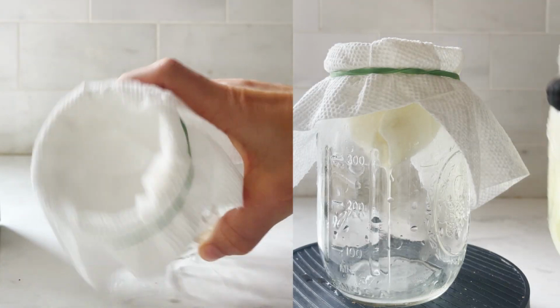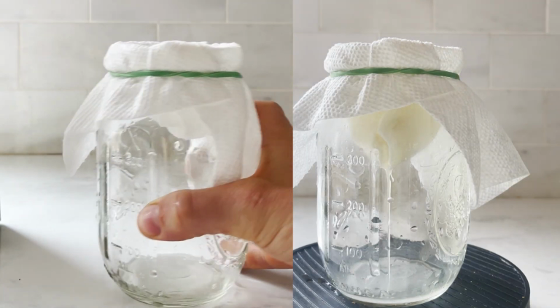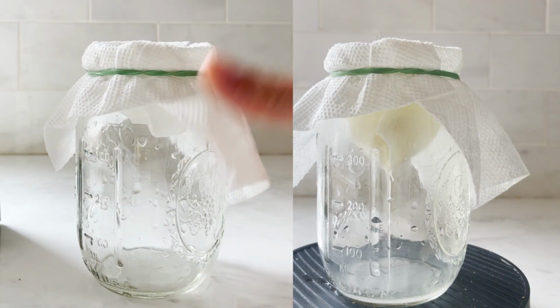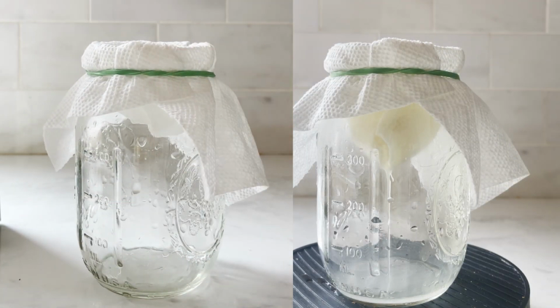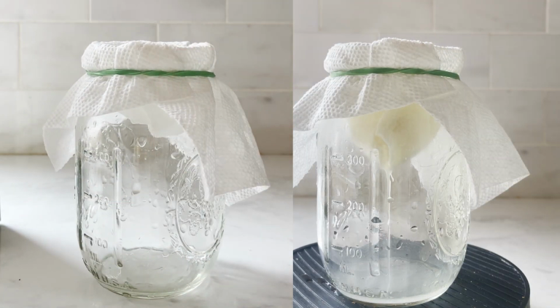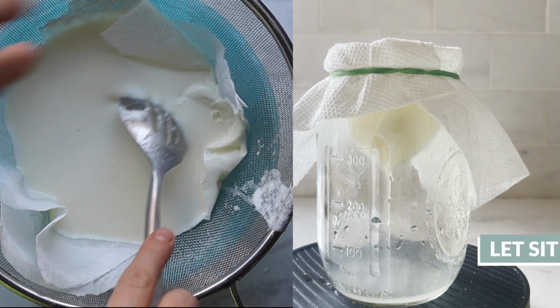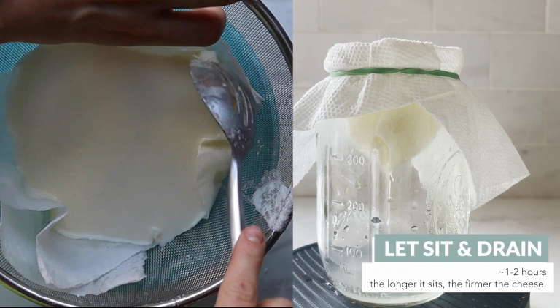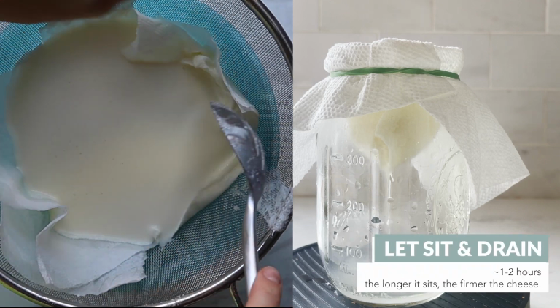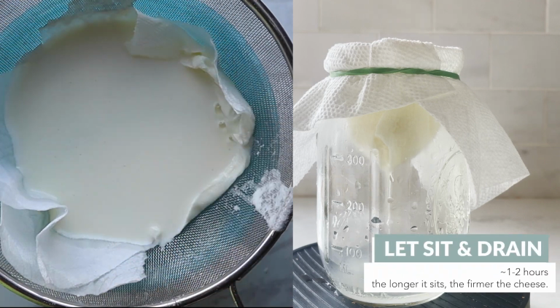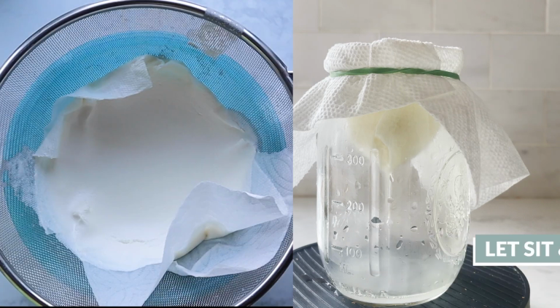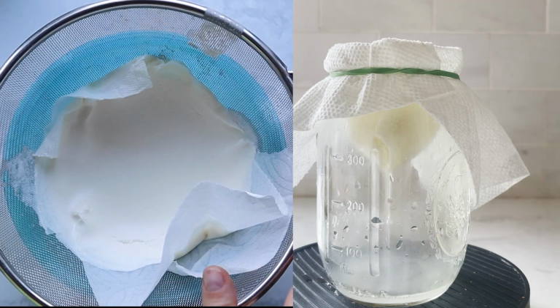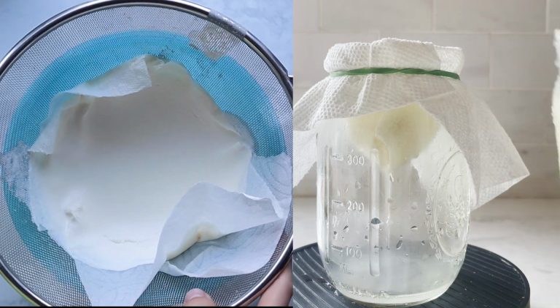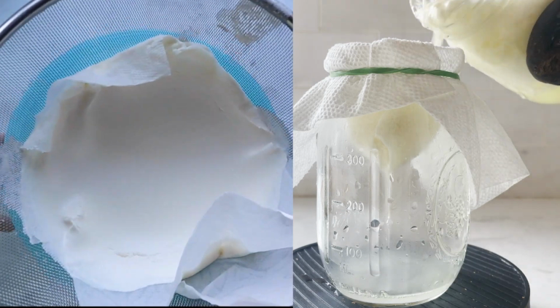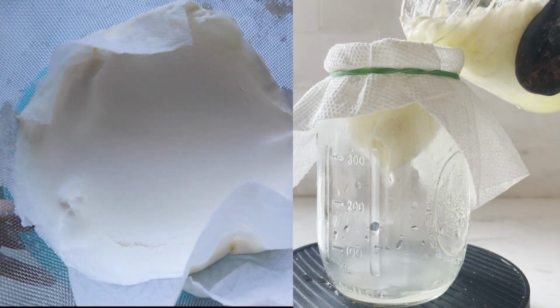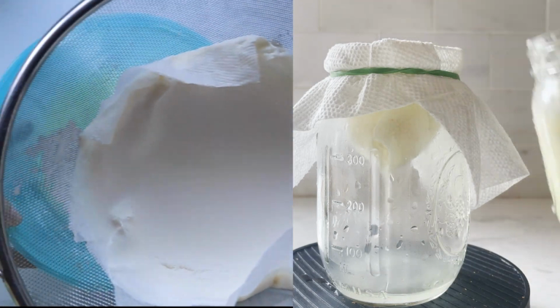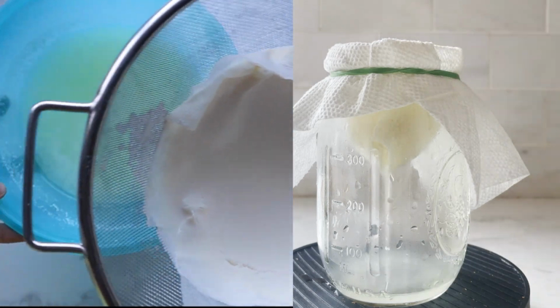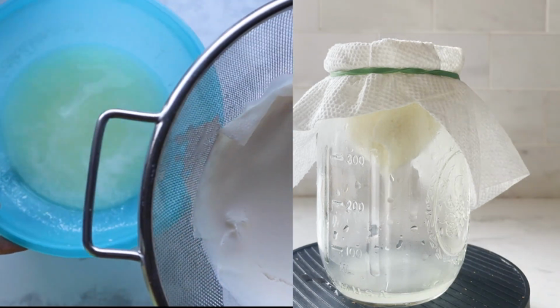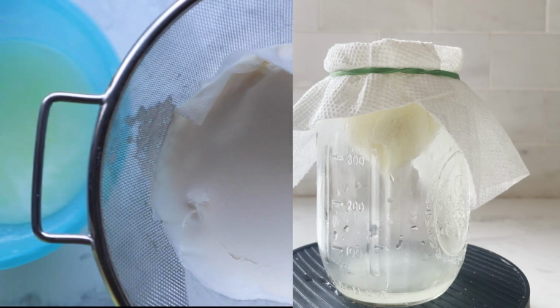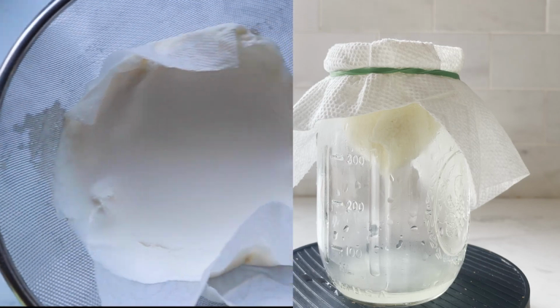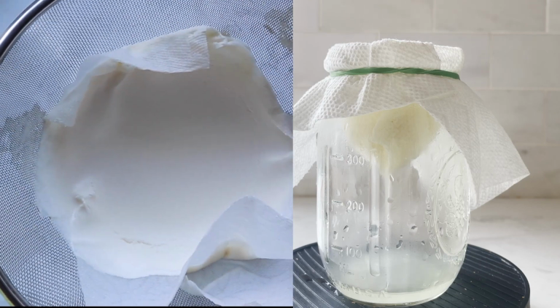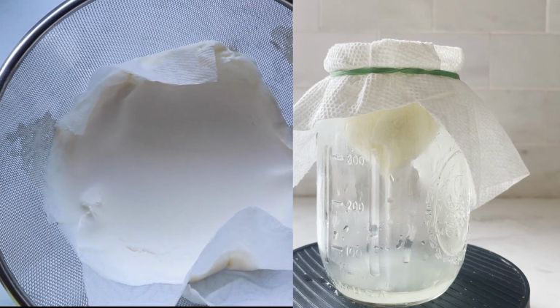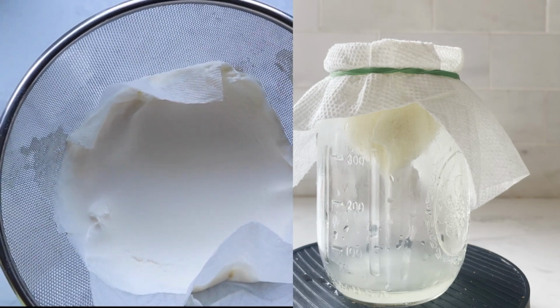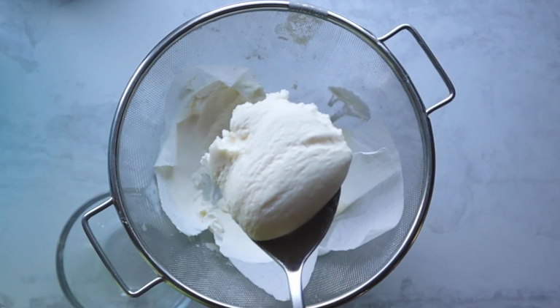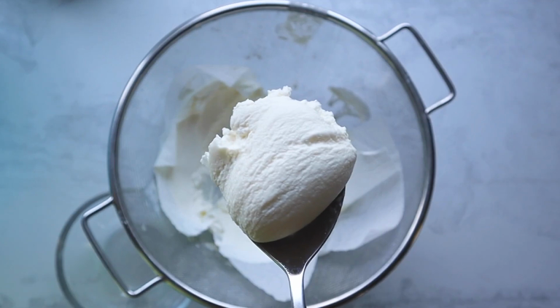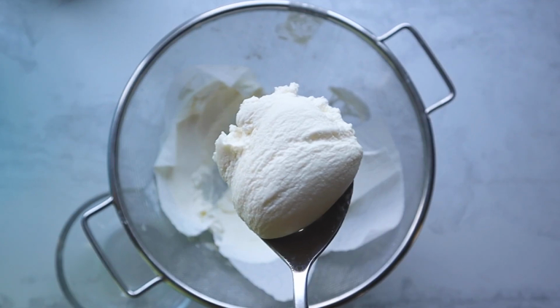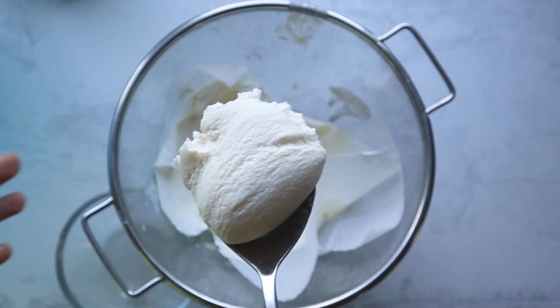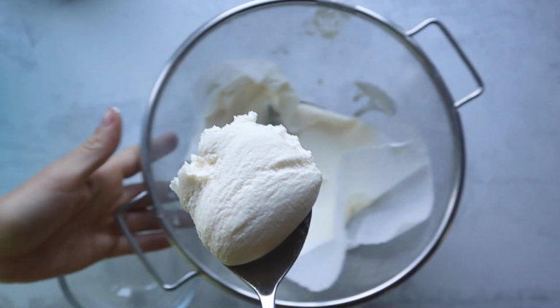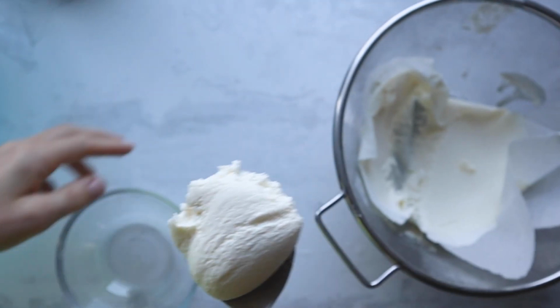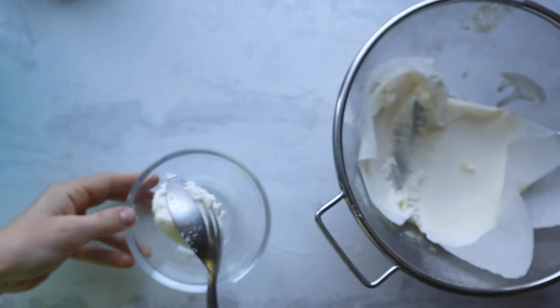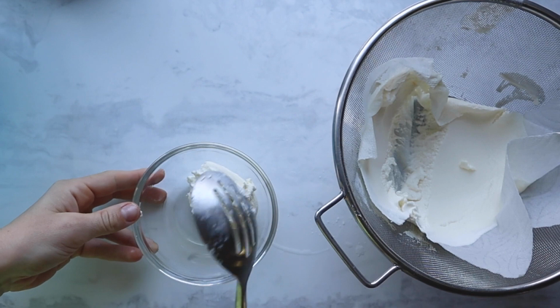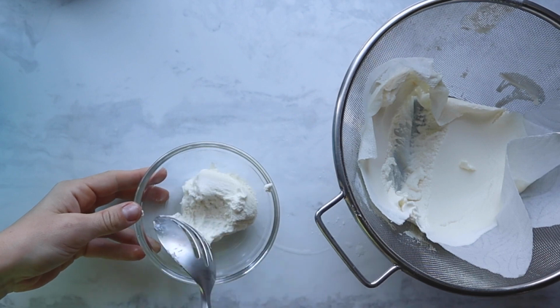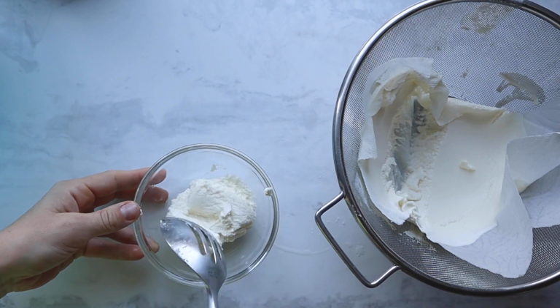Let the curds sit and drain — this is where you can play around with time. The longer you let the curds sit, the thicker they will be and the more liquid that will strain out. Generally one to two hours is best. This is after two hours and 15 minutes.